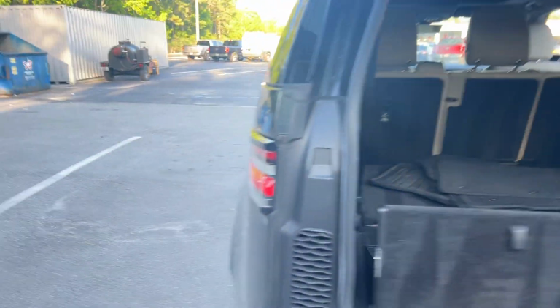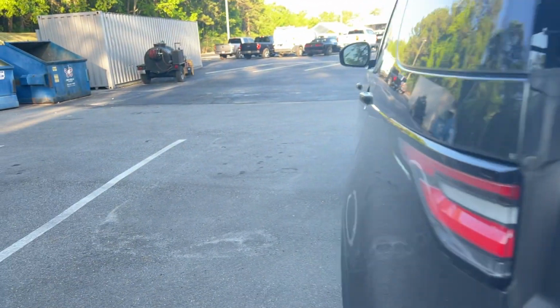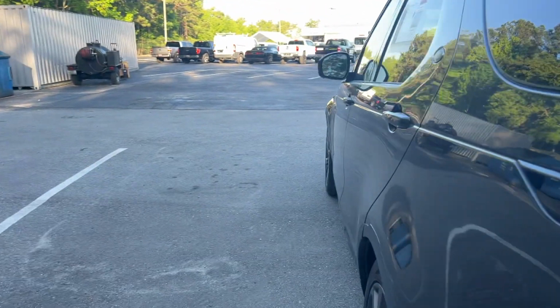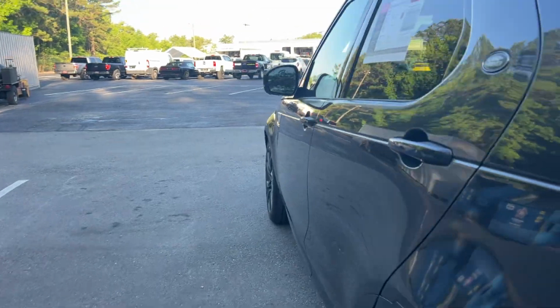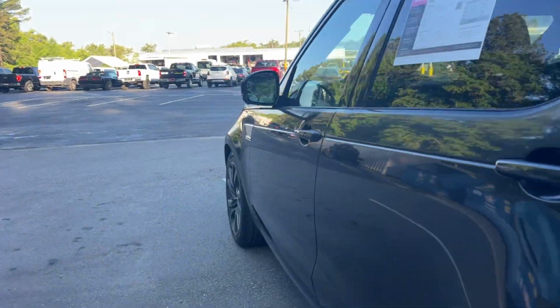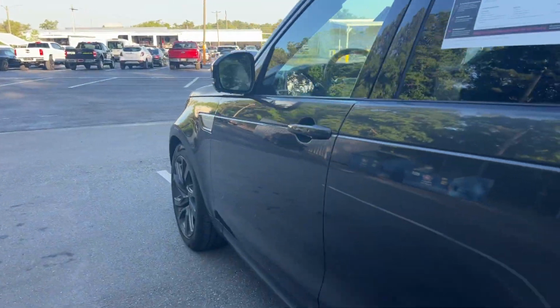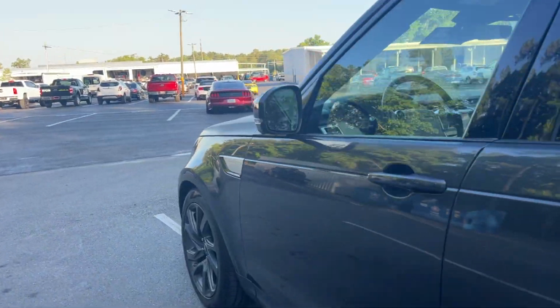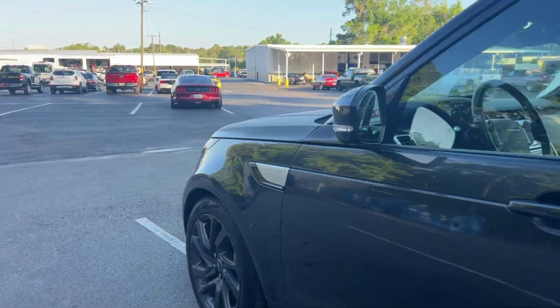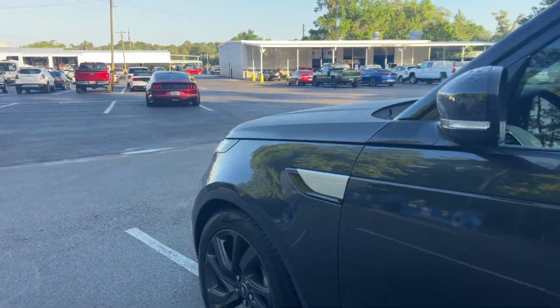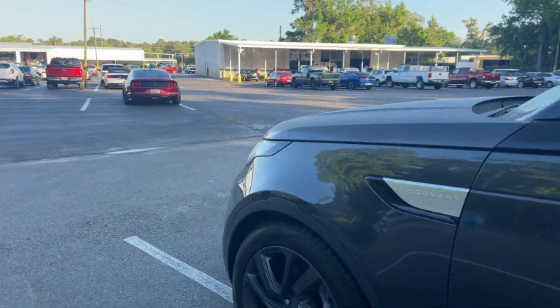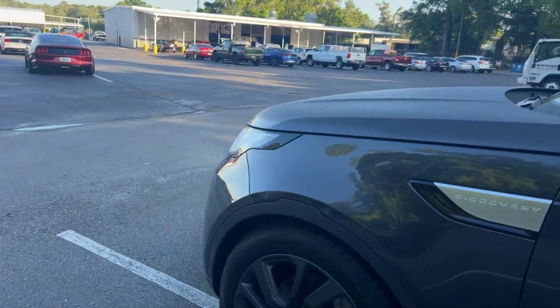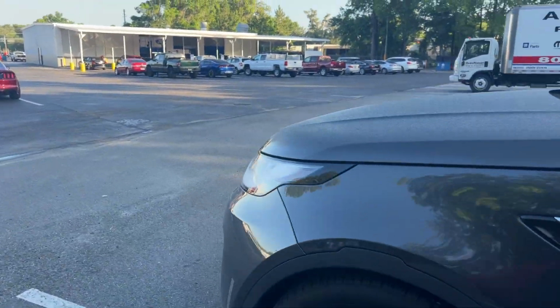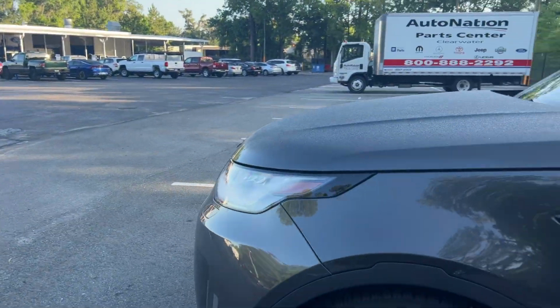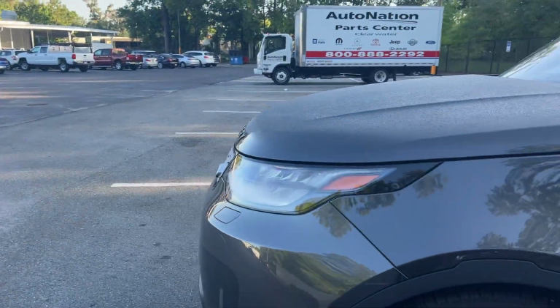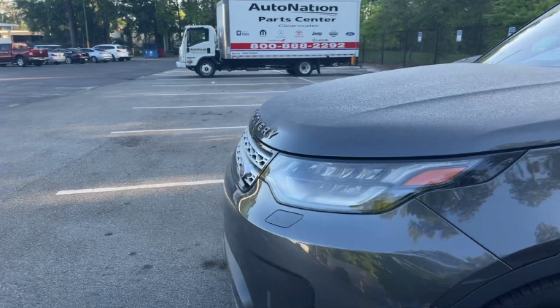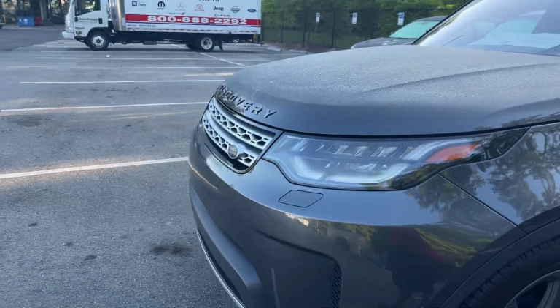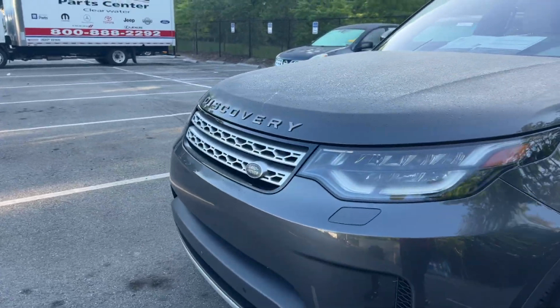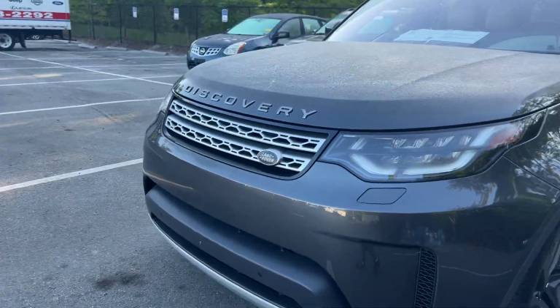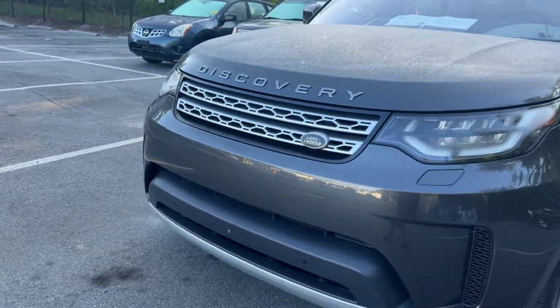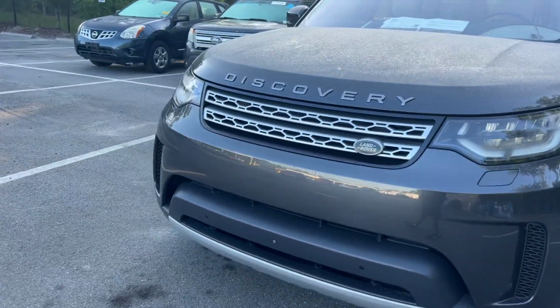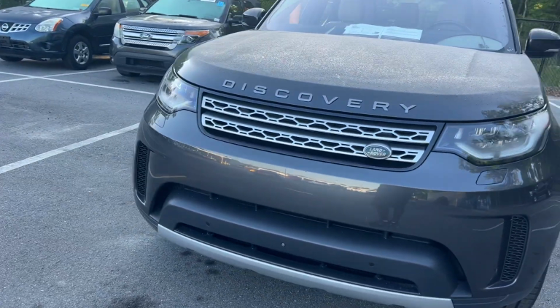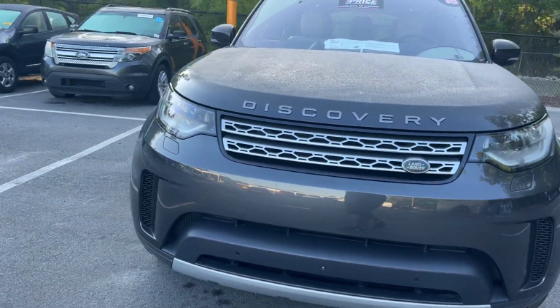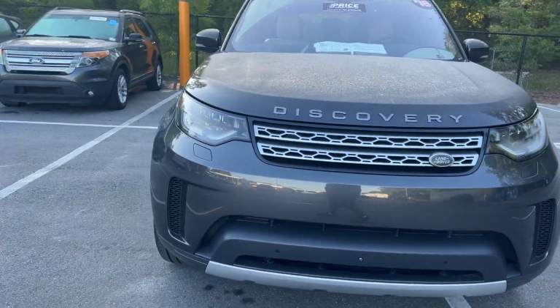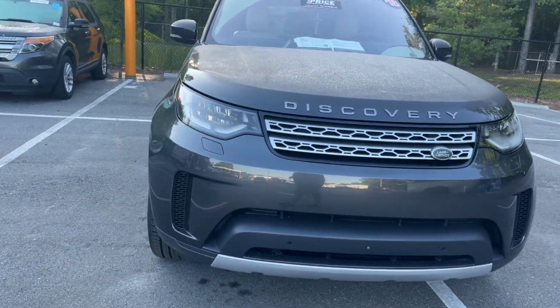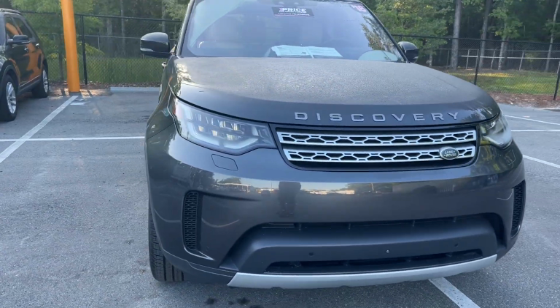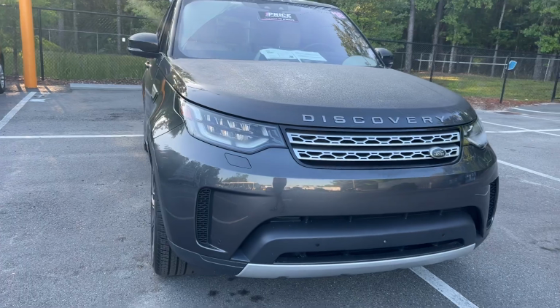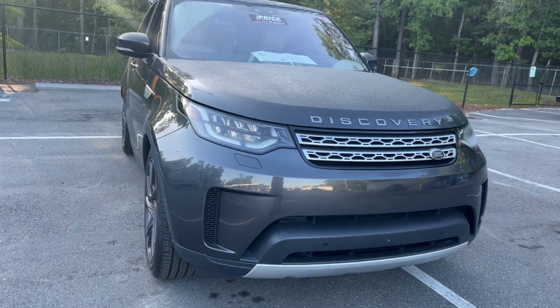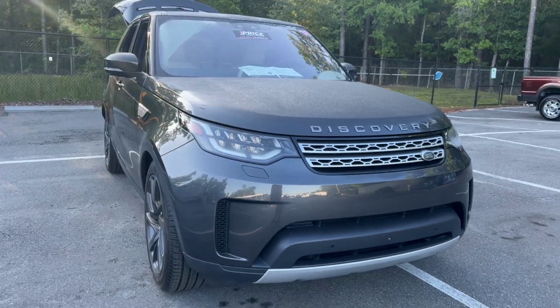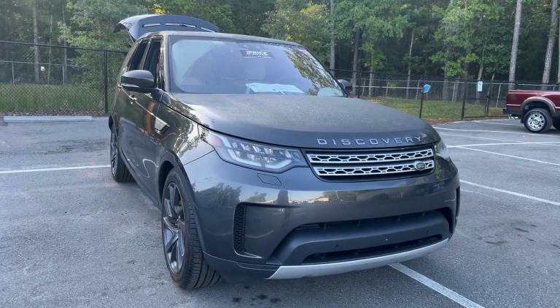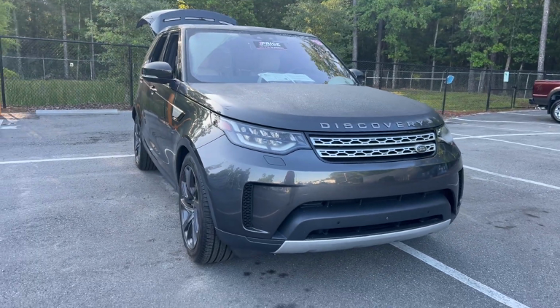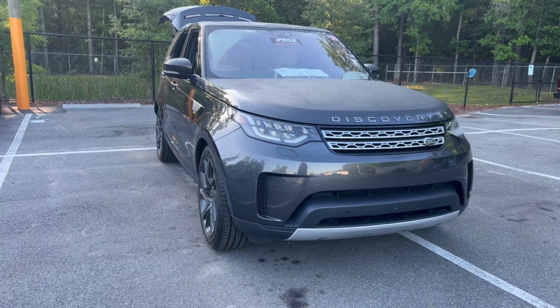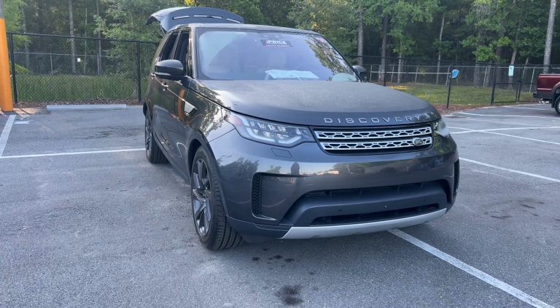This vehicle is powered by a three liter turbocharged engine, so it's got power. Like all pre-owned vehicles at AutoNation Ford Brooksville, it has a five-day, 250 mile money-back guarantee.